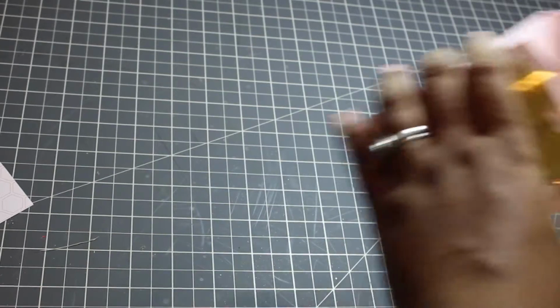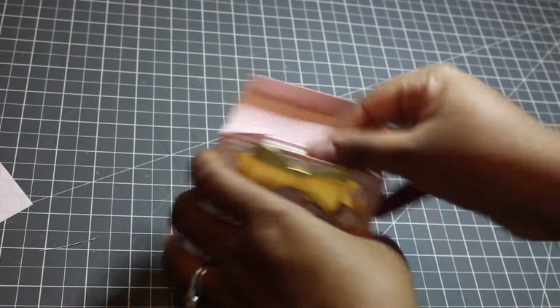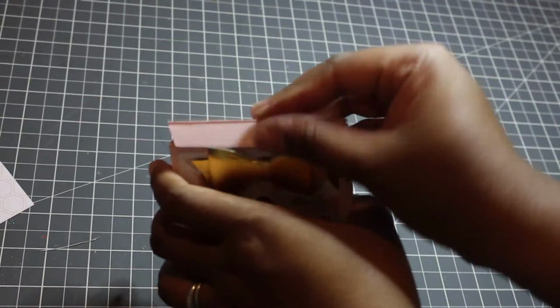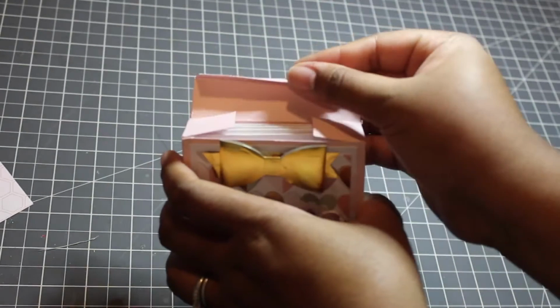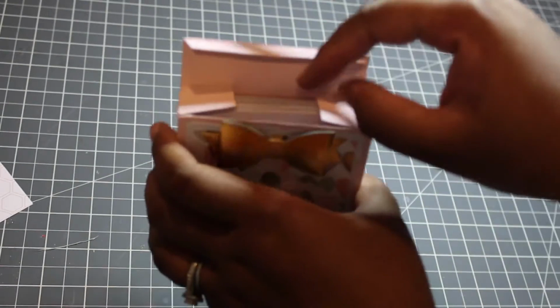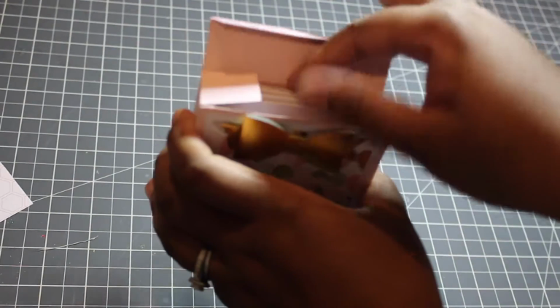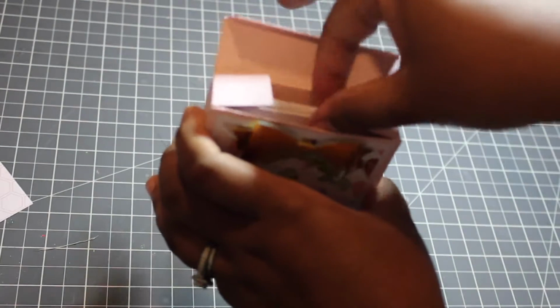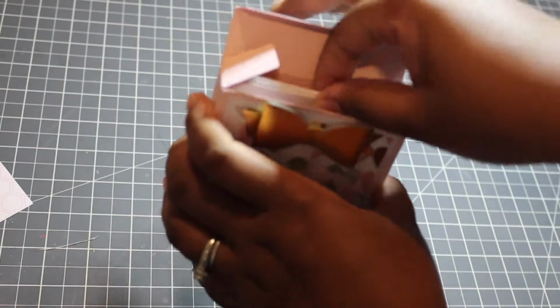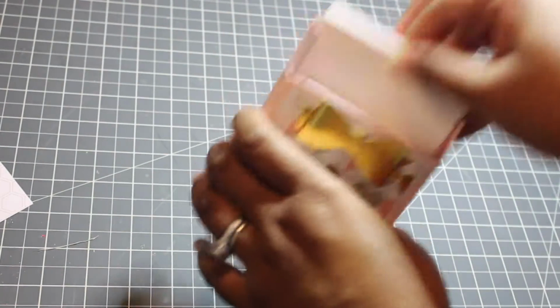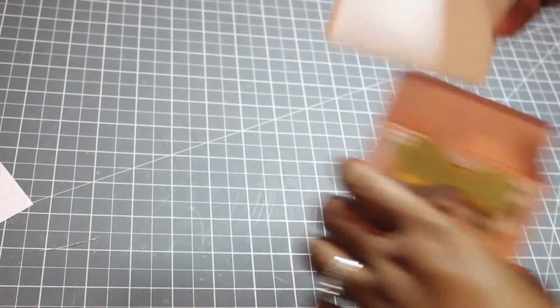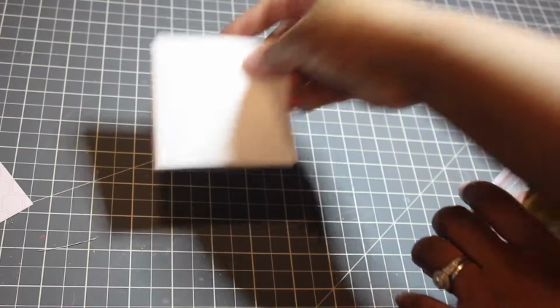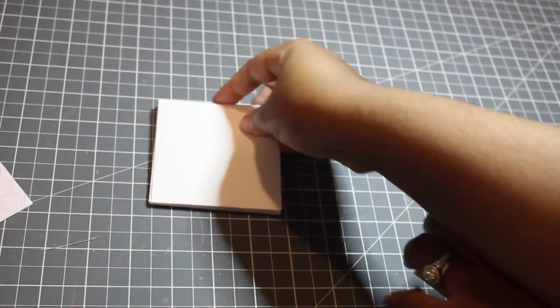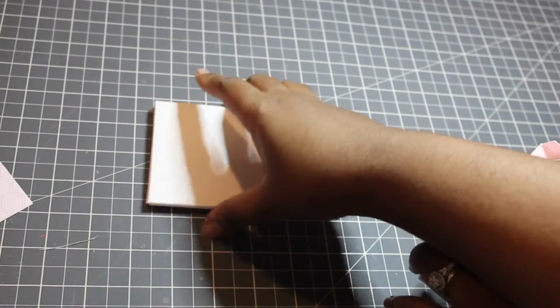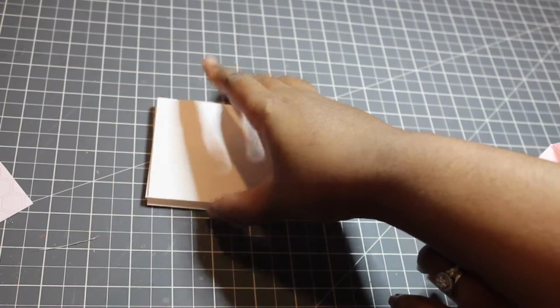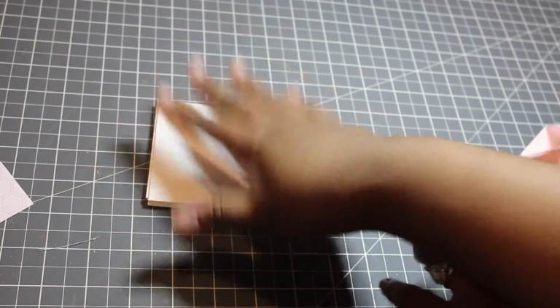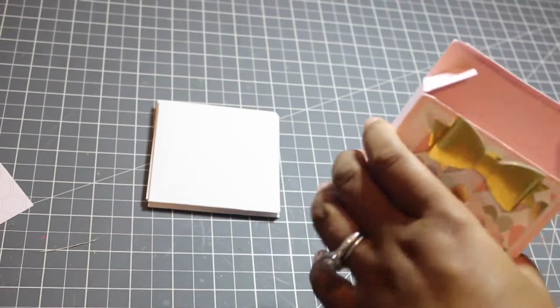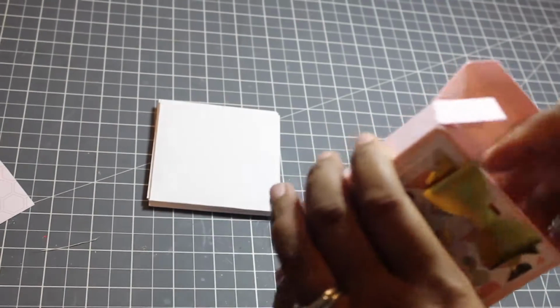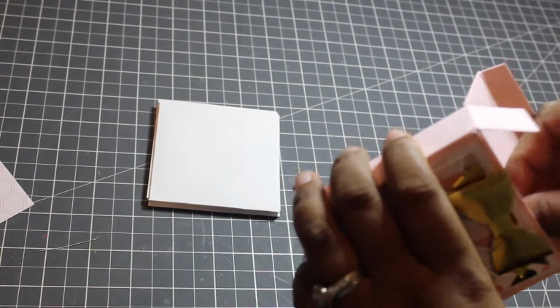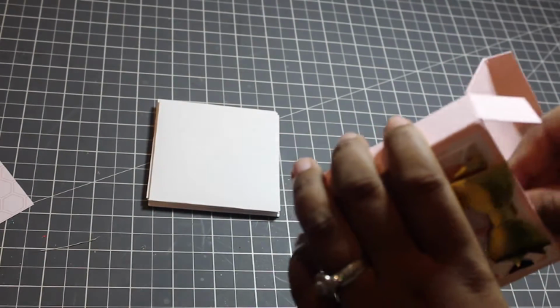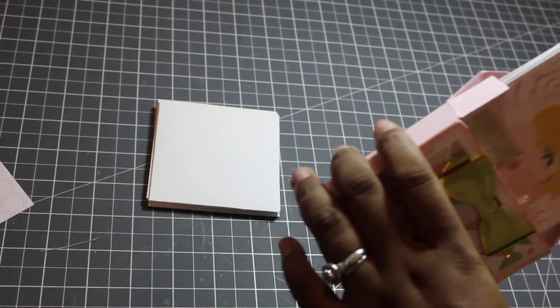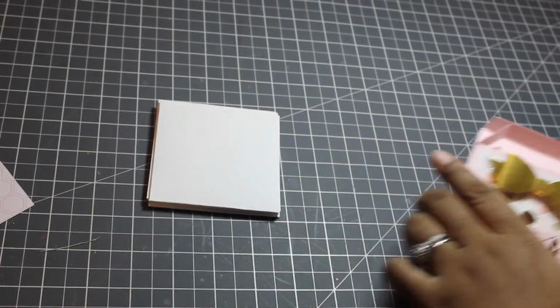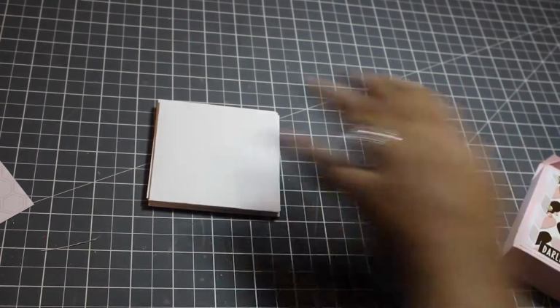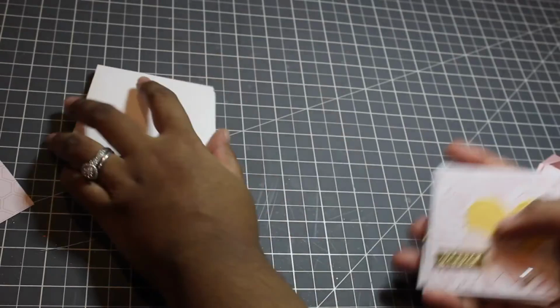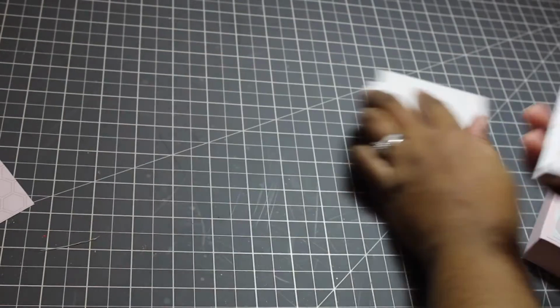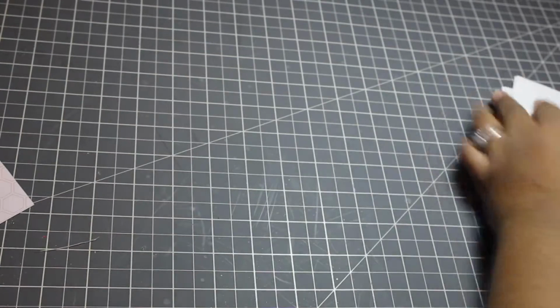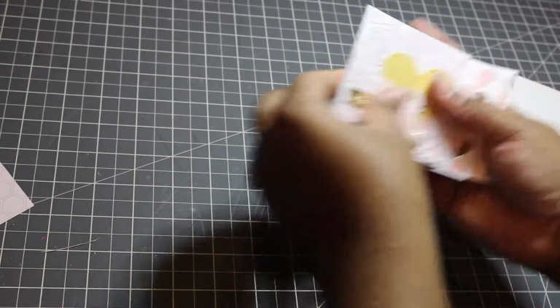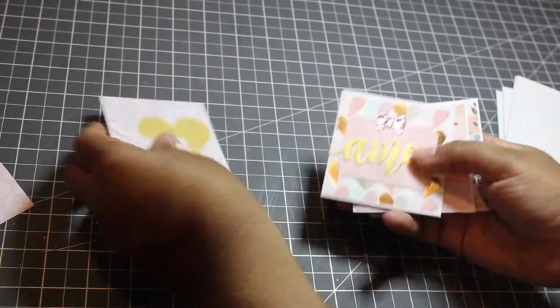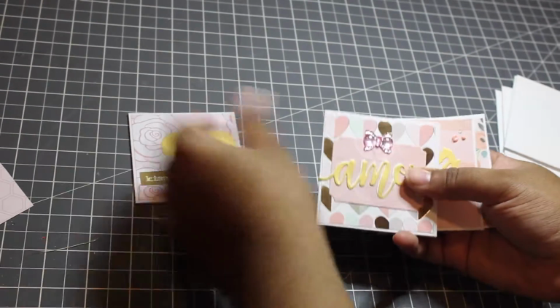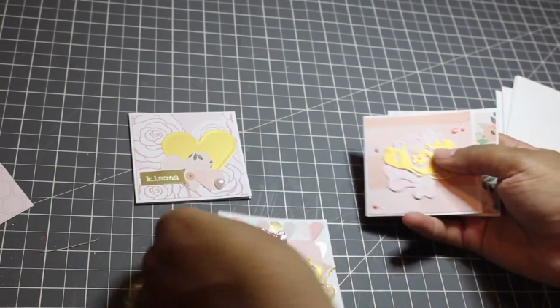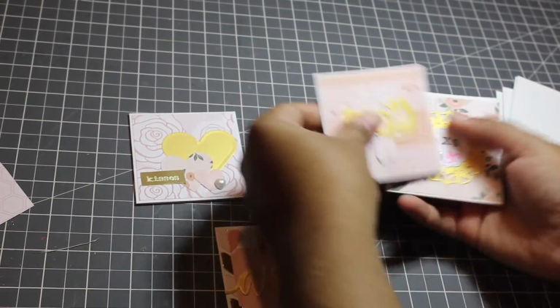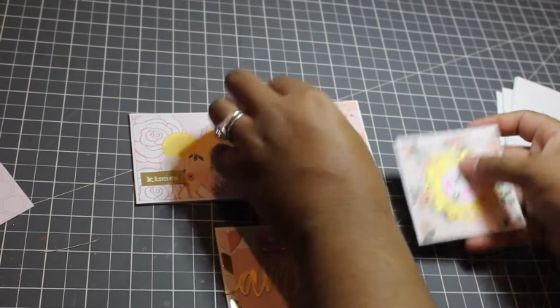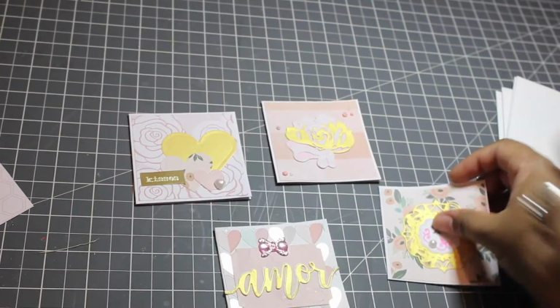The box just pops open, and I made four white envelopes using my punch board. And here are my 3x3 cards.